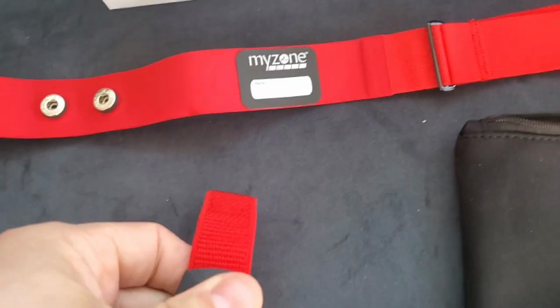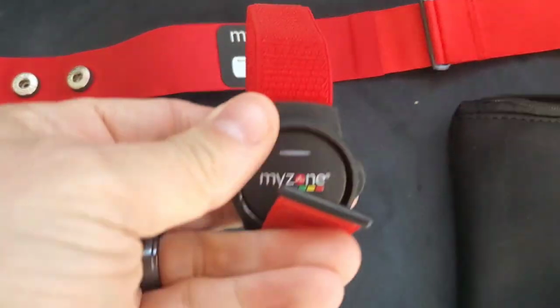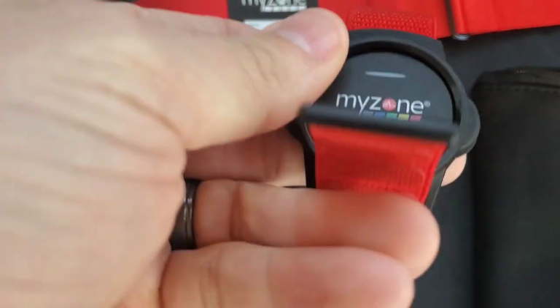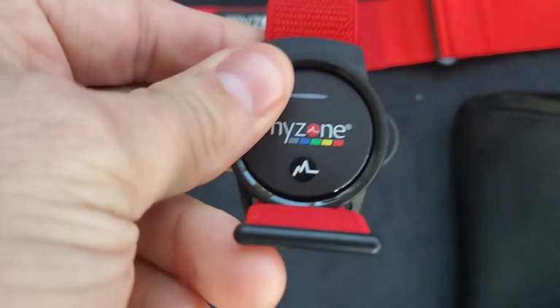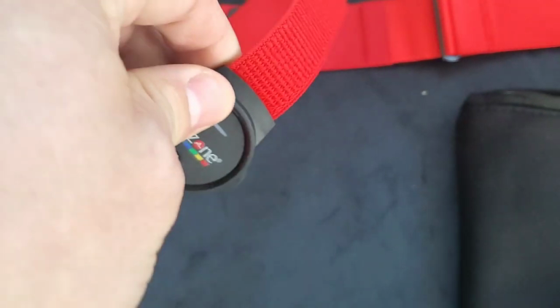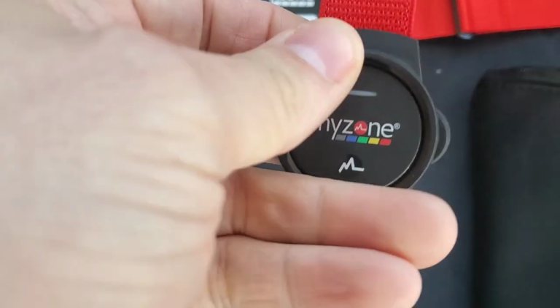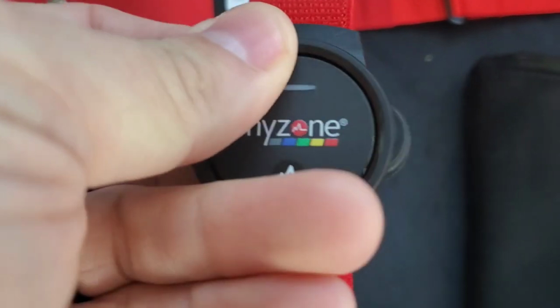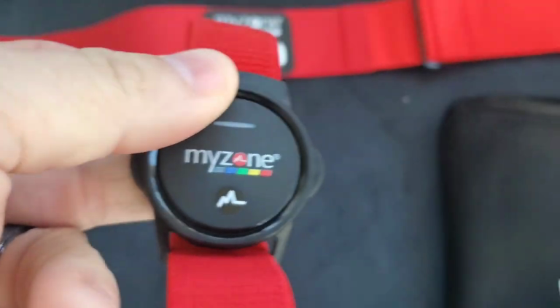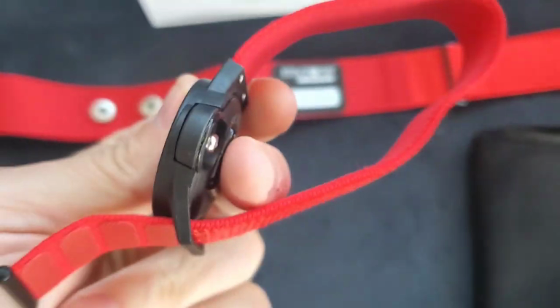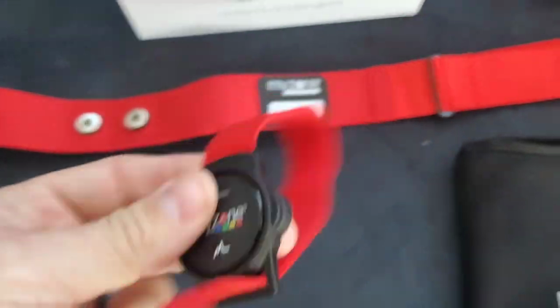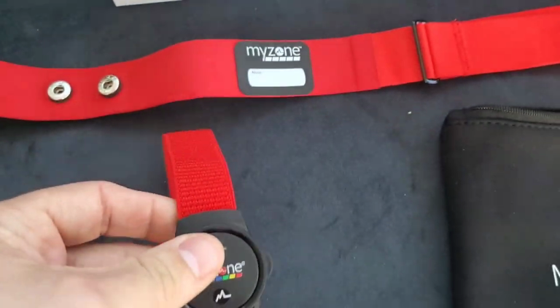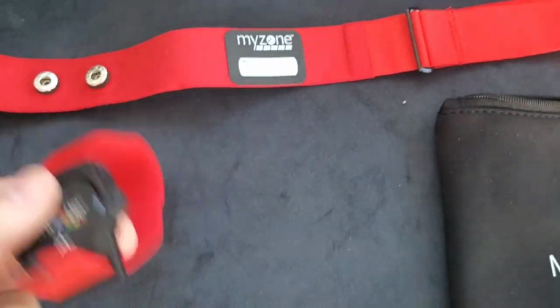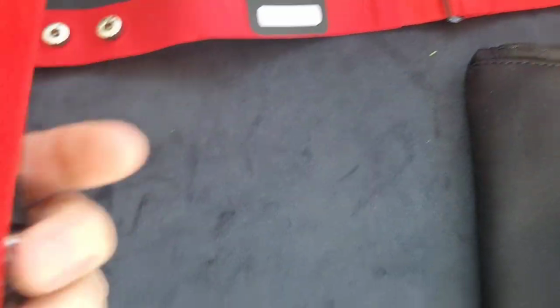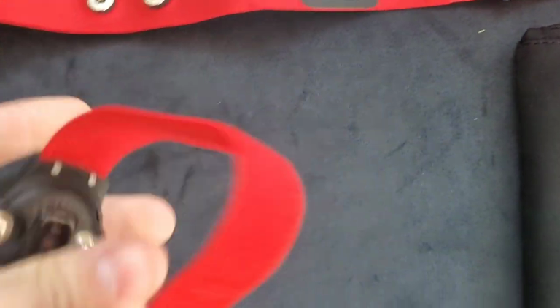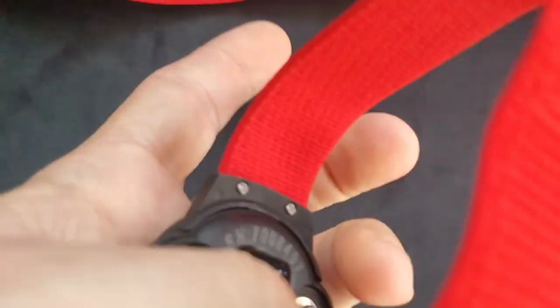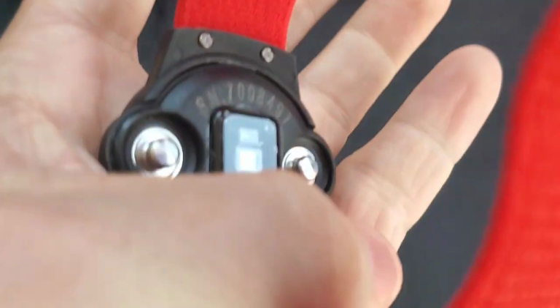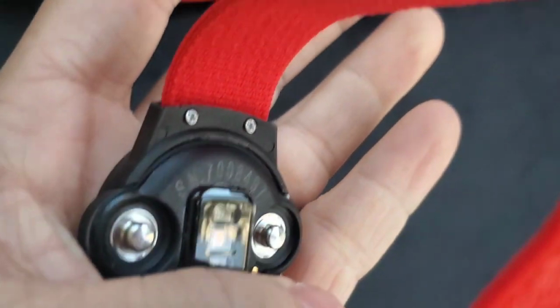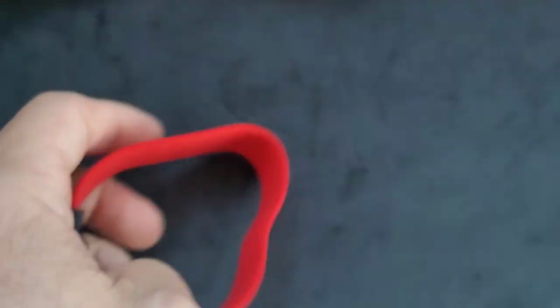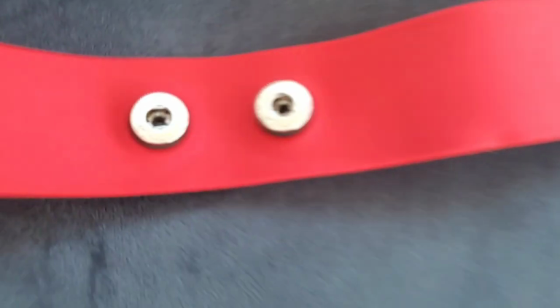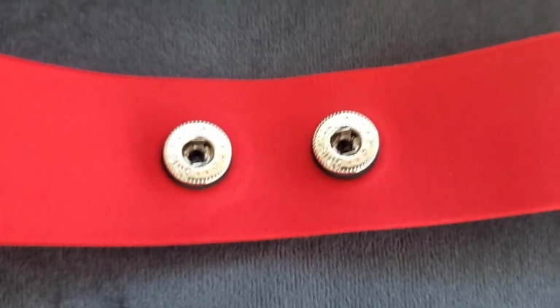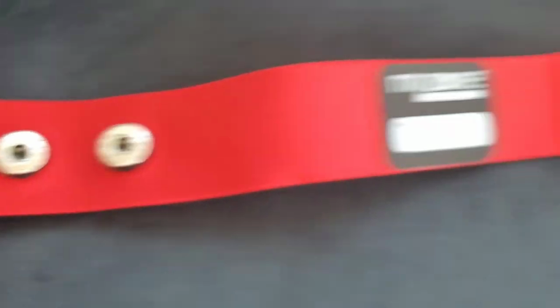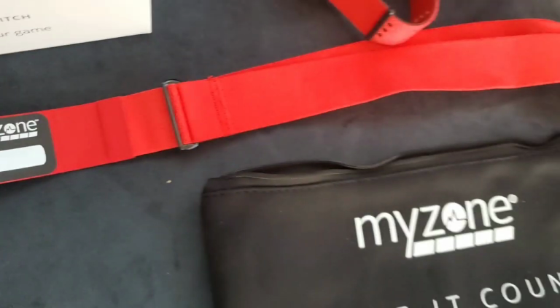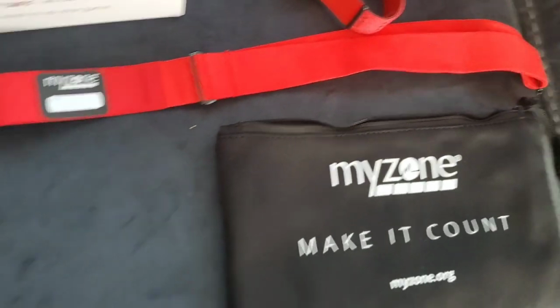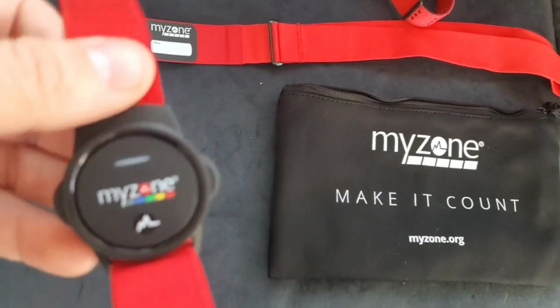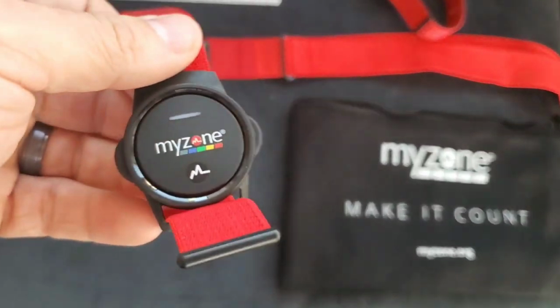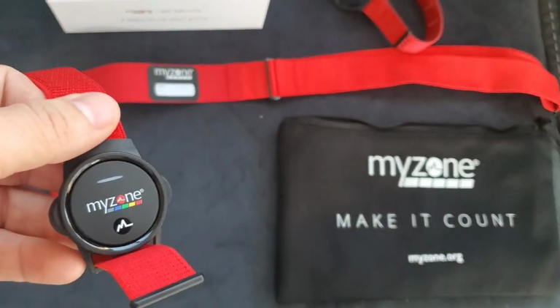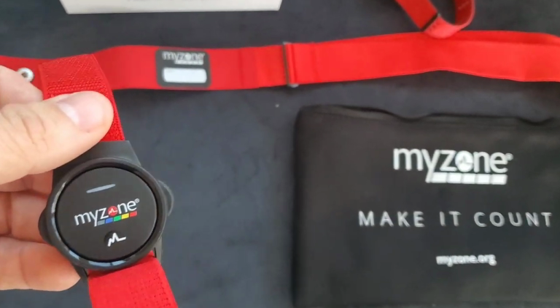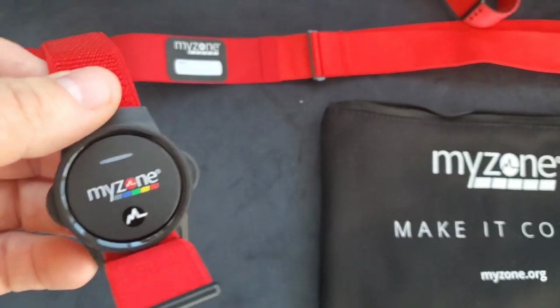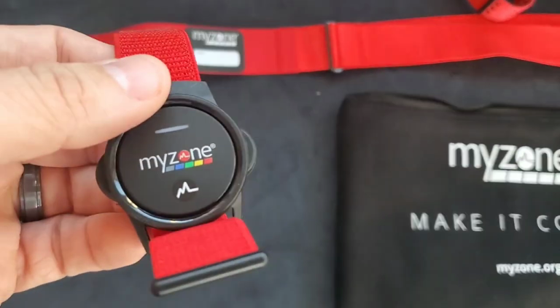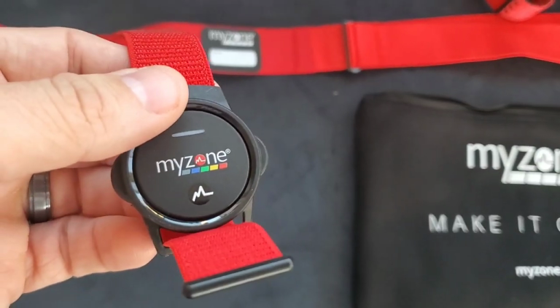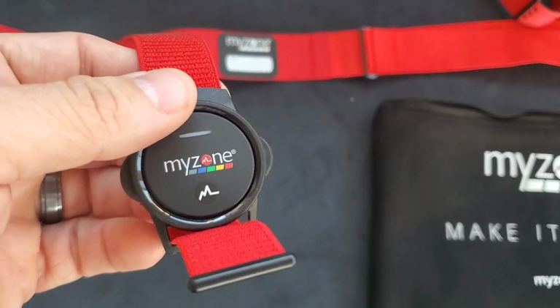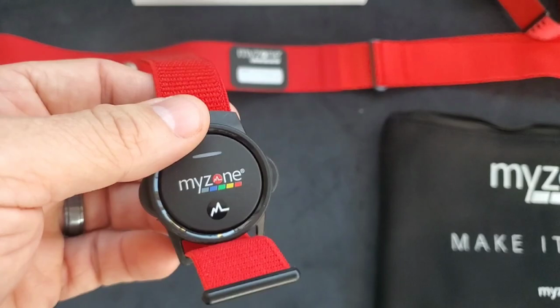As you can see here, it just pops right in, so I popped it into the watch band. It's got these little buttons here that can plug right into the chest band too, so super easy, versatile — let's give it a try.